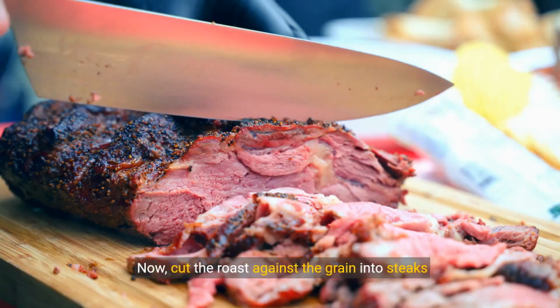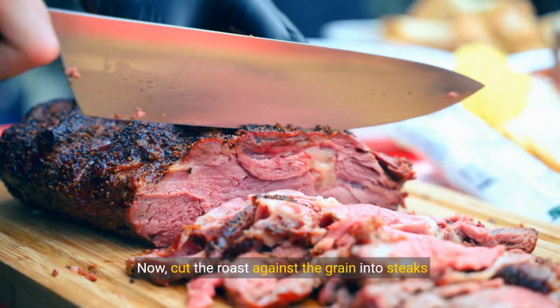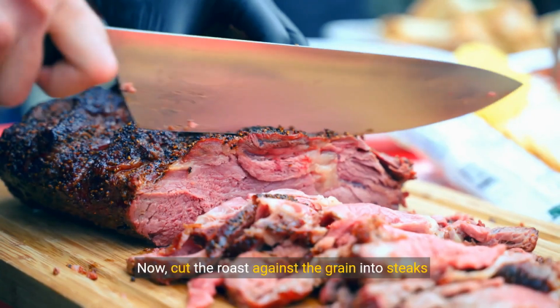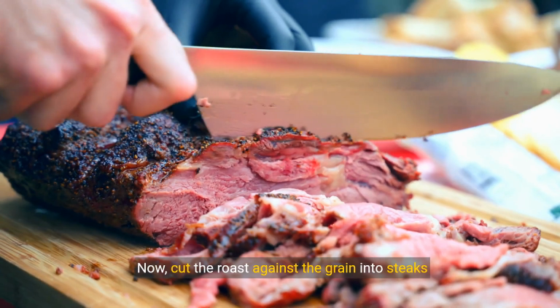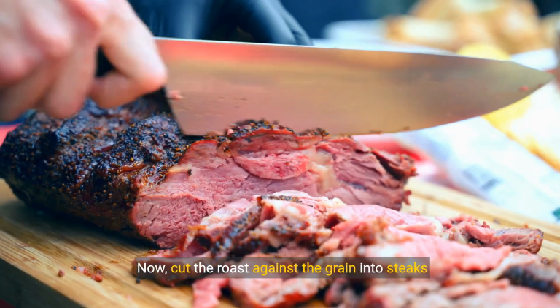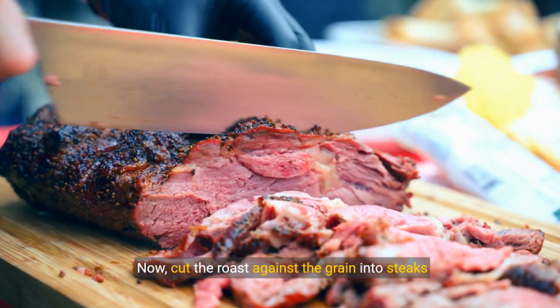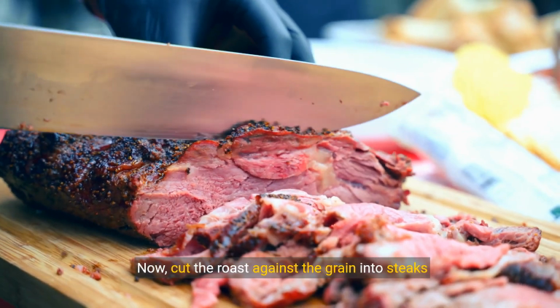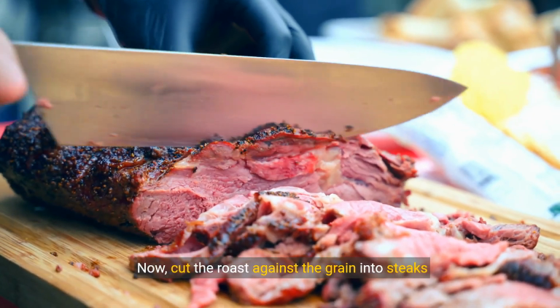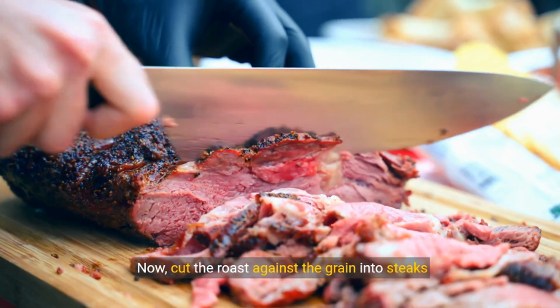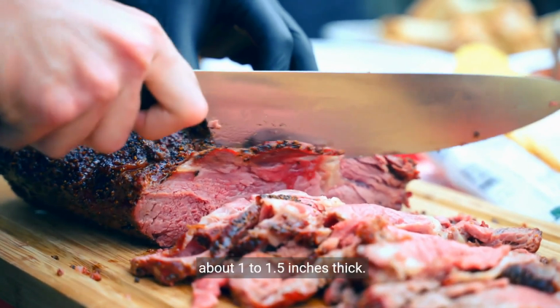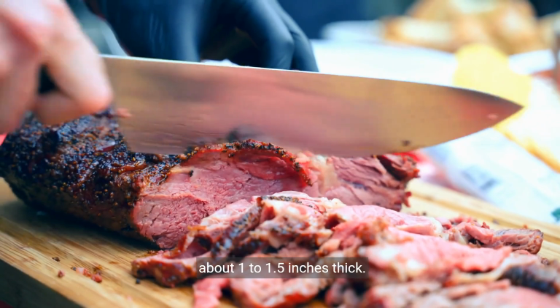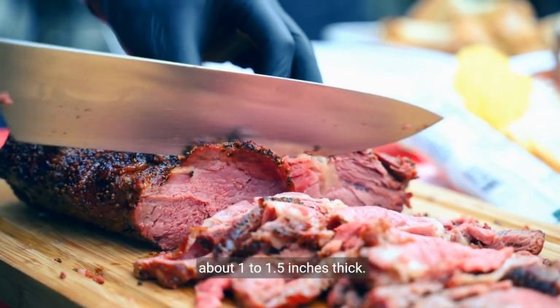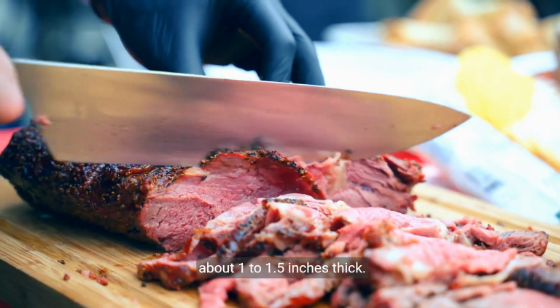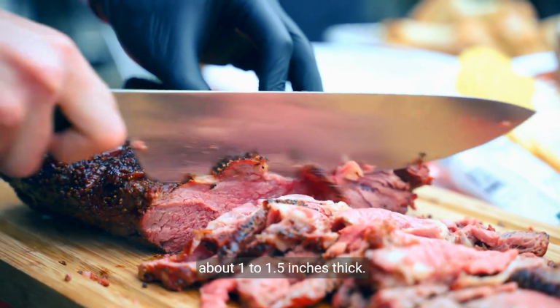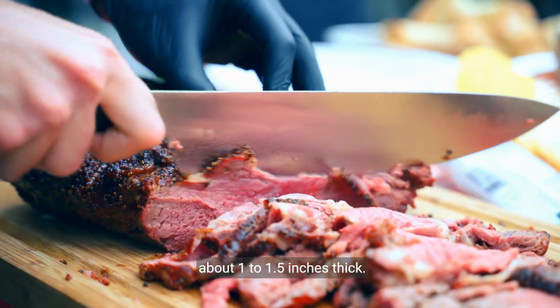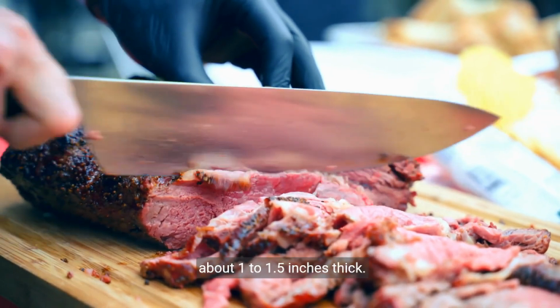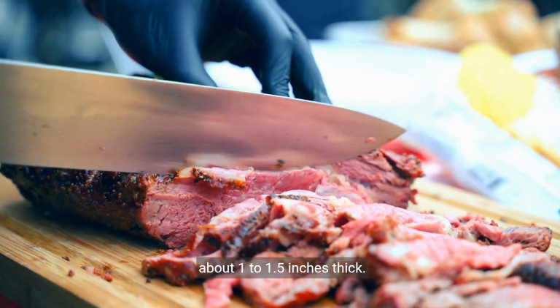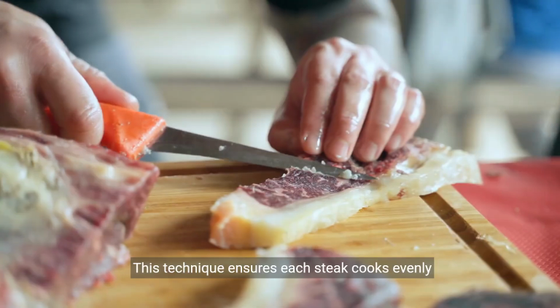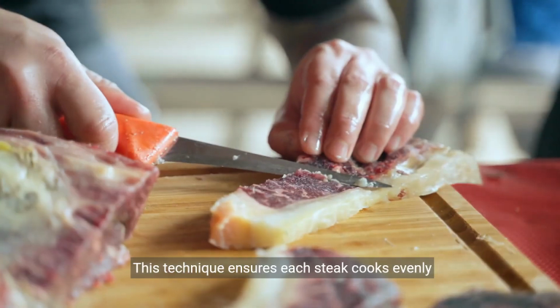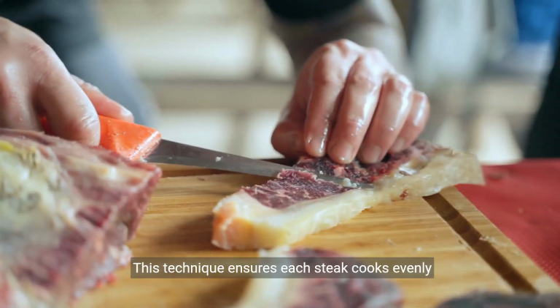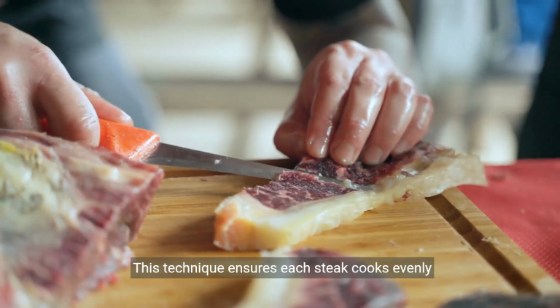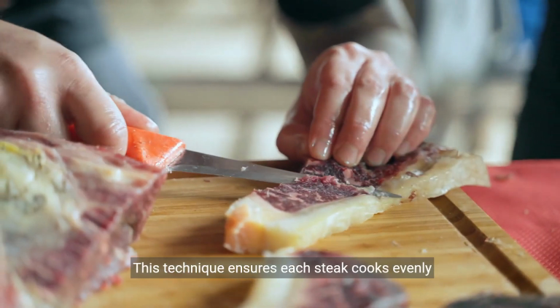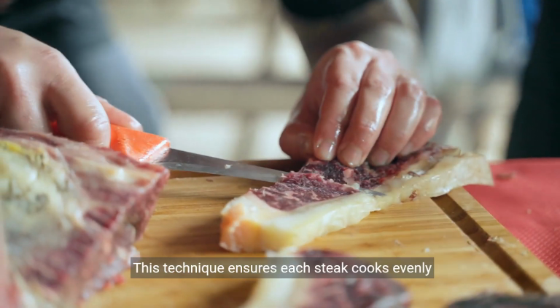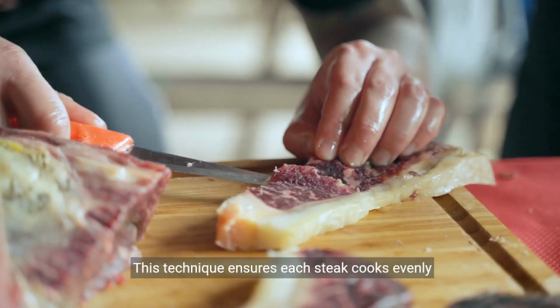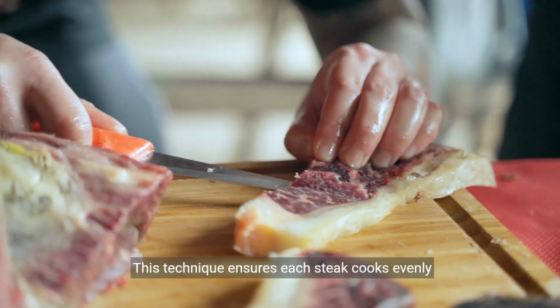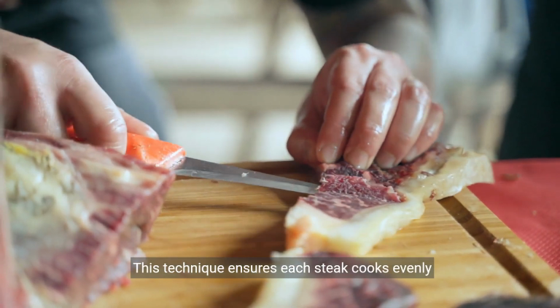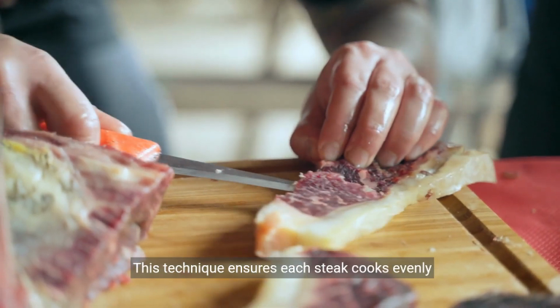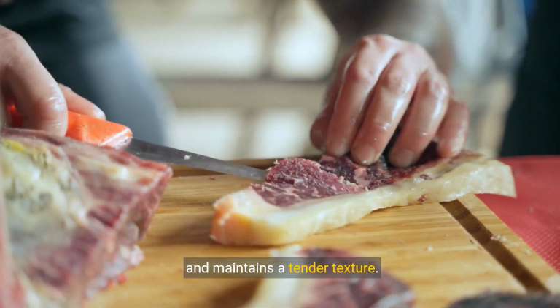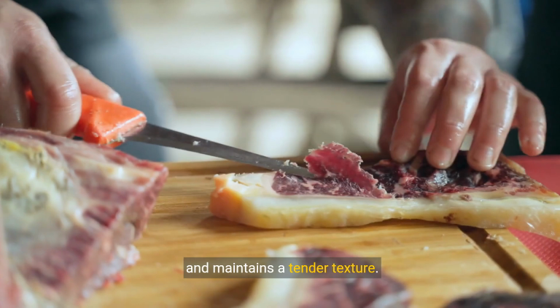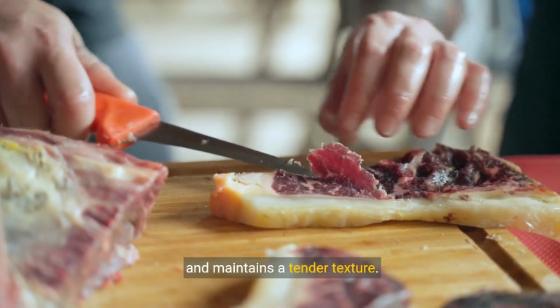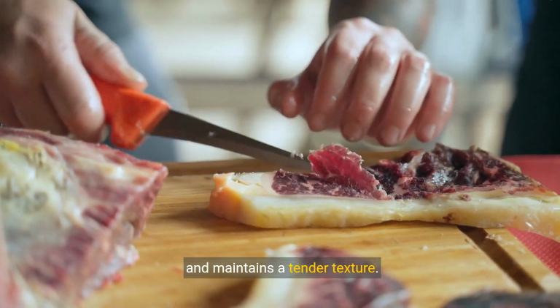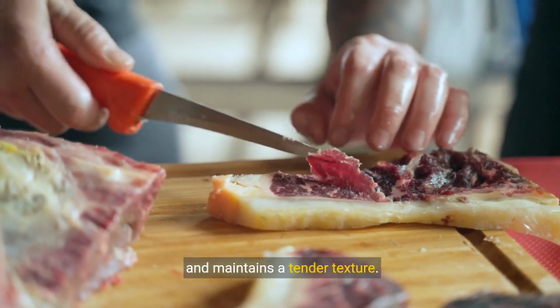Now cut the roast against the grain into steaks about 1 to 1.5 inches thick. This technique ensures each steak cooks evenly and maintains a tender texture.